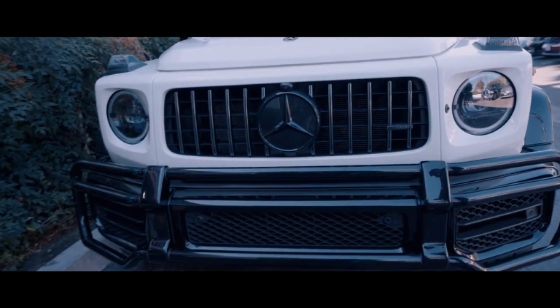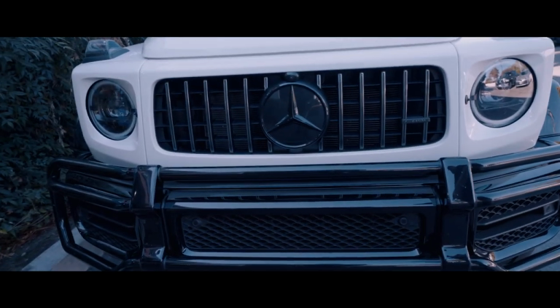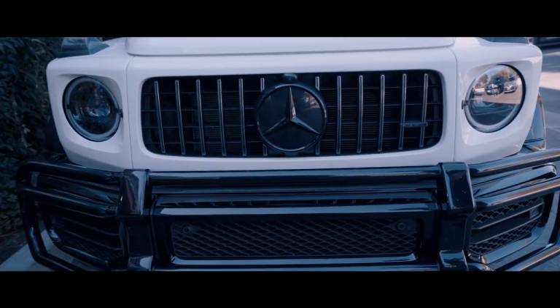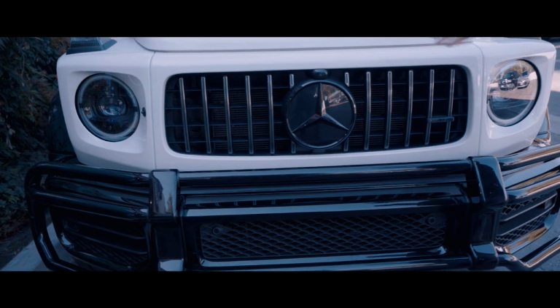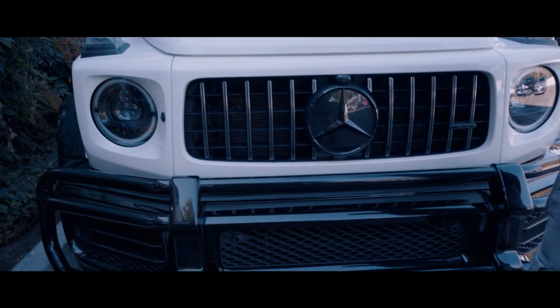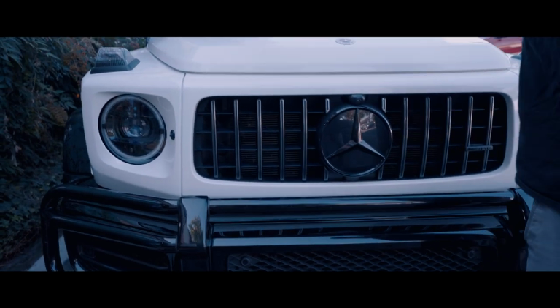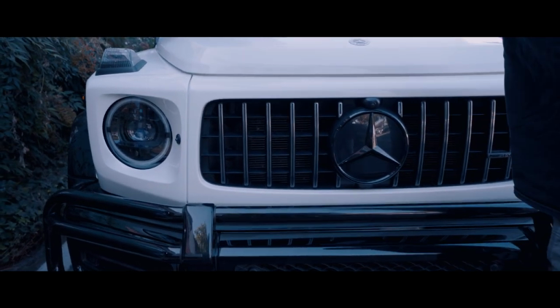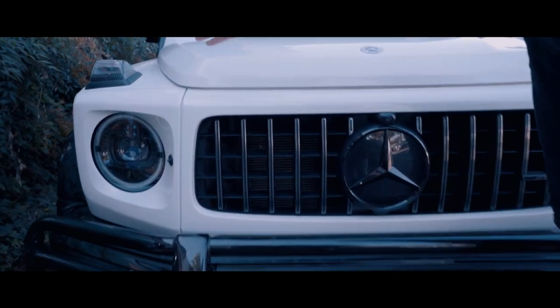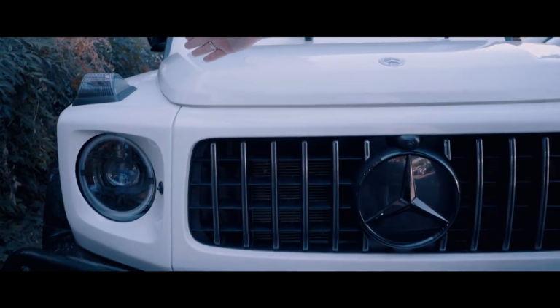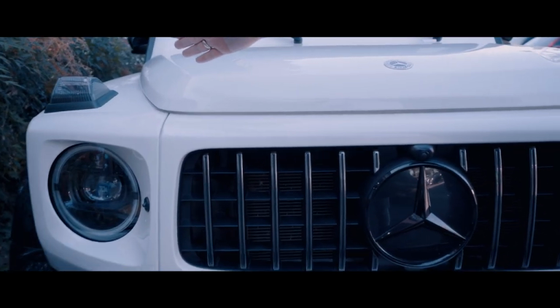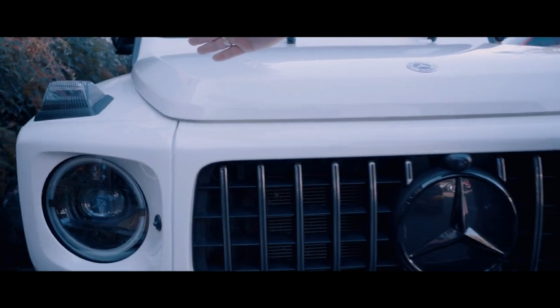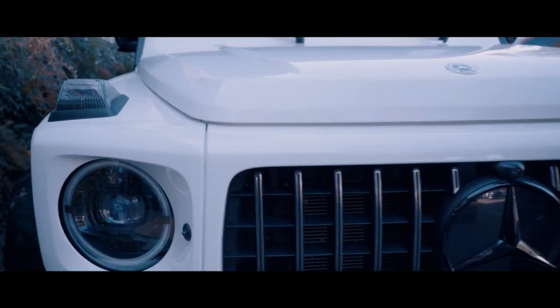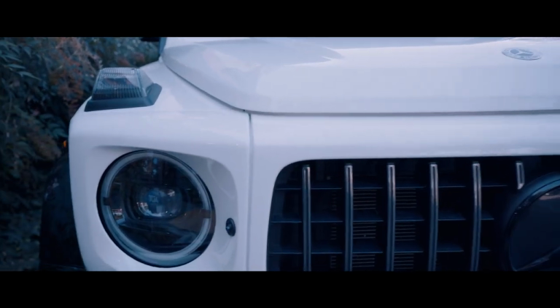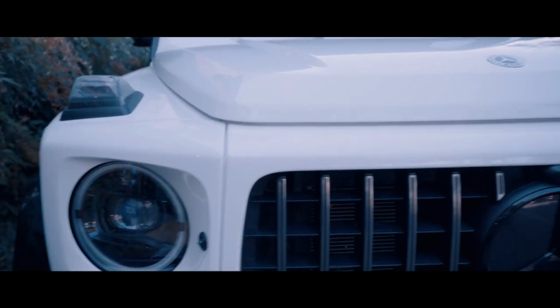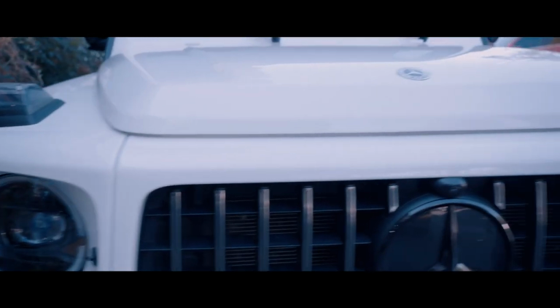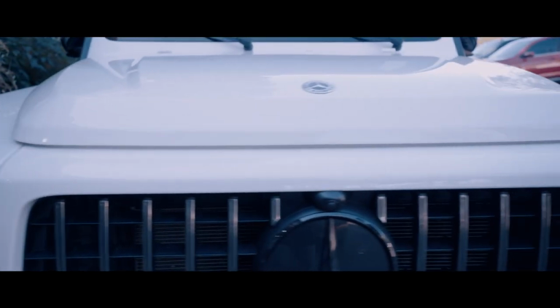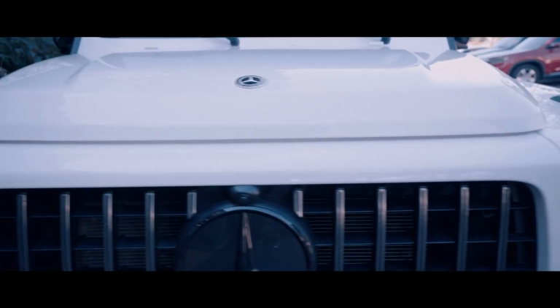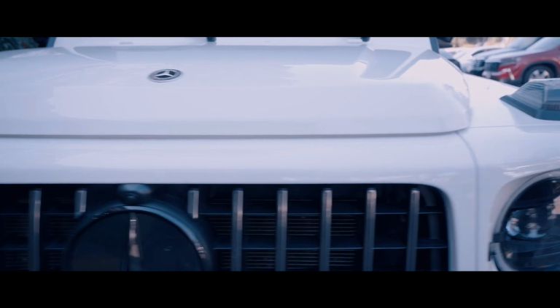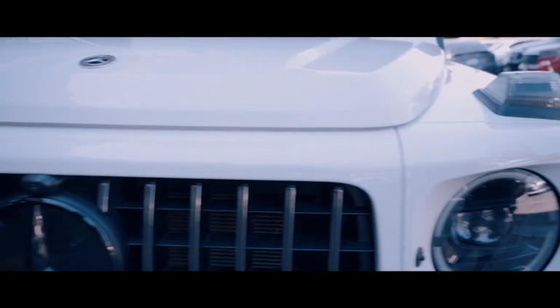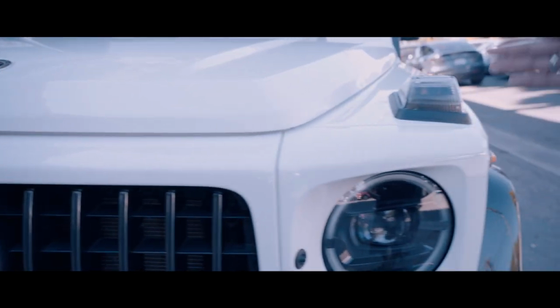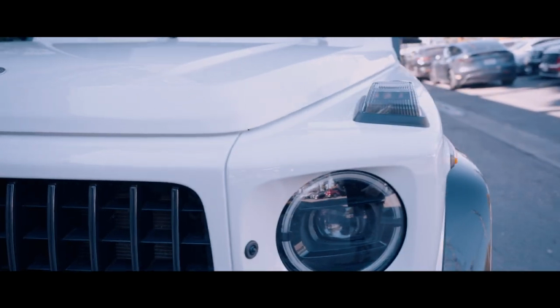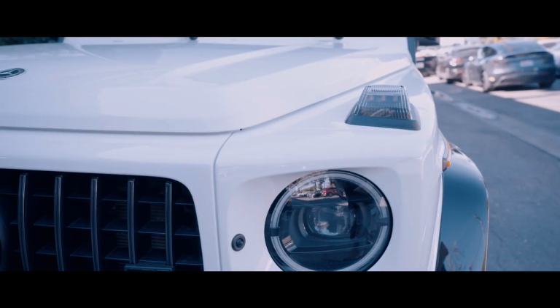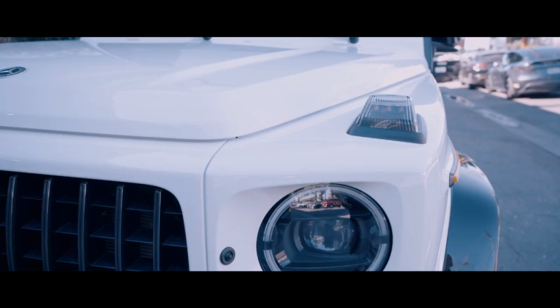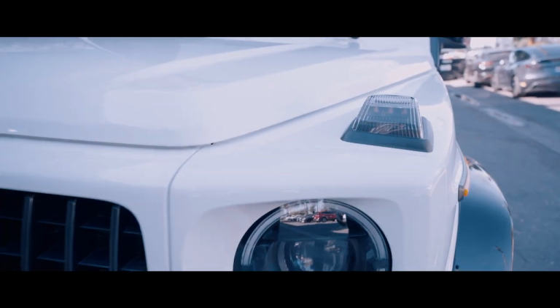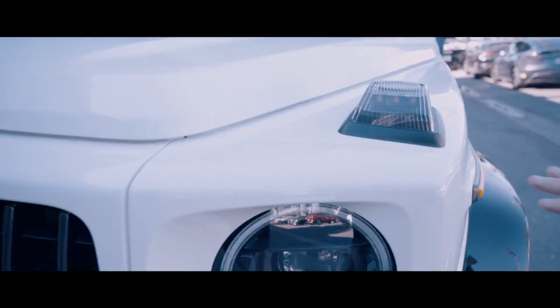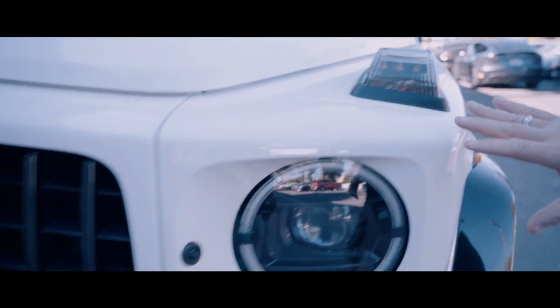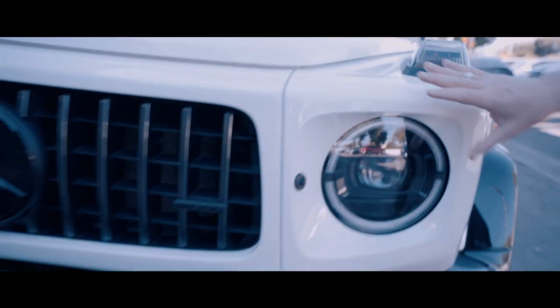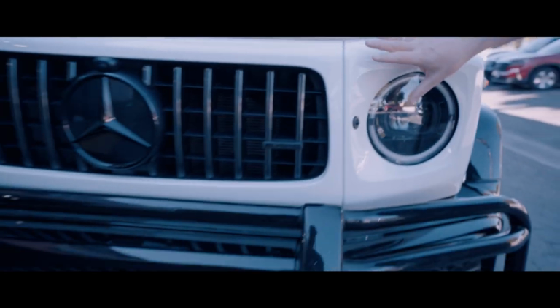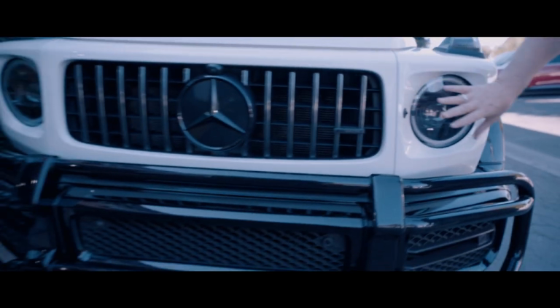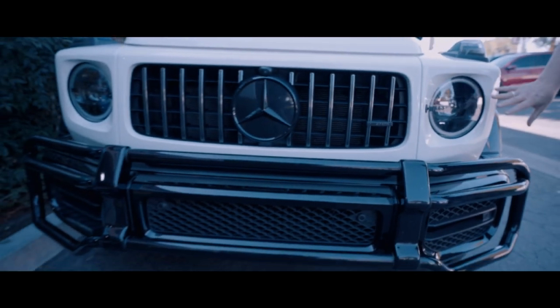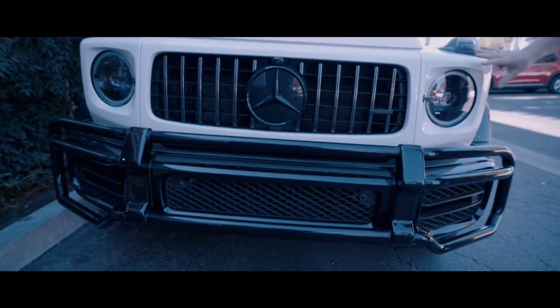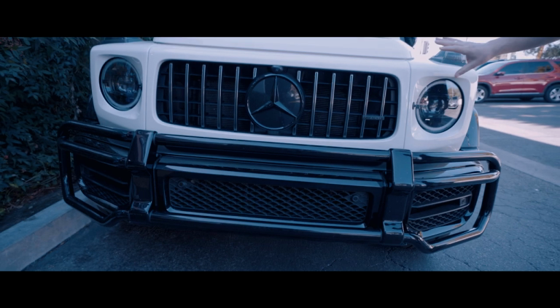In addition to that, we actually remove both turn signals that are located on the front fenders. And if you look at the design of the front of the G-Wagon, you will see this is a very difficult portion.